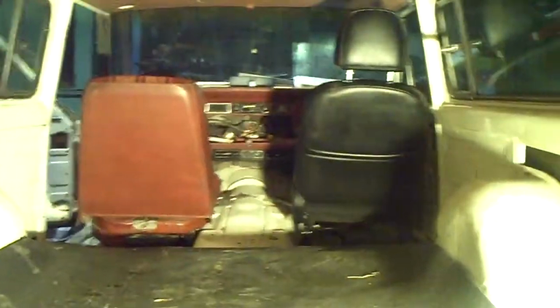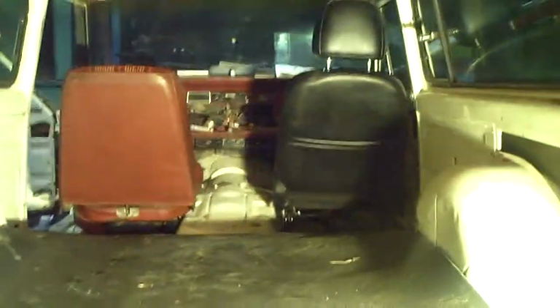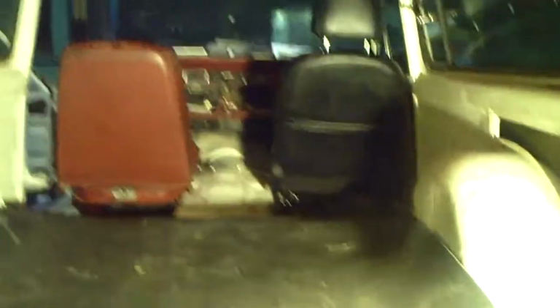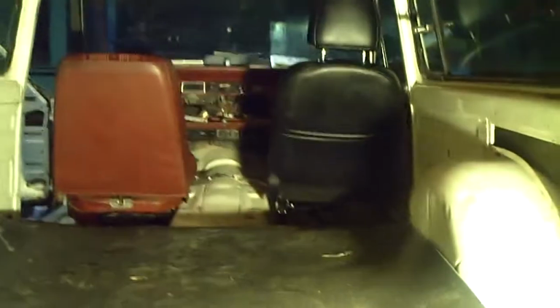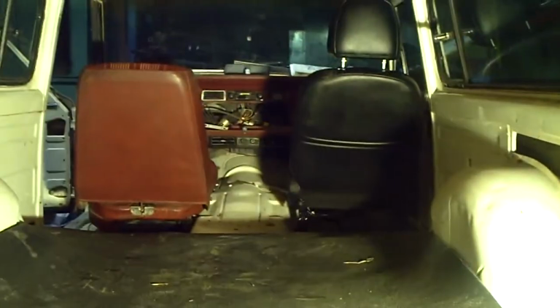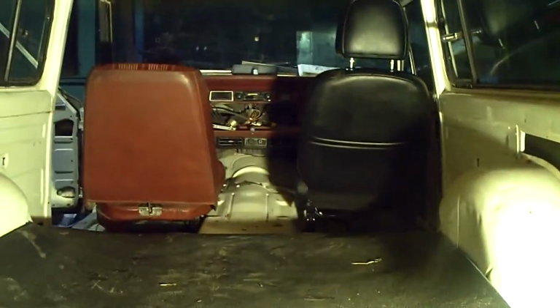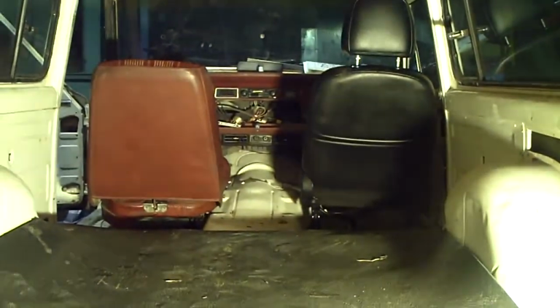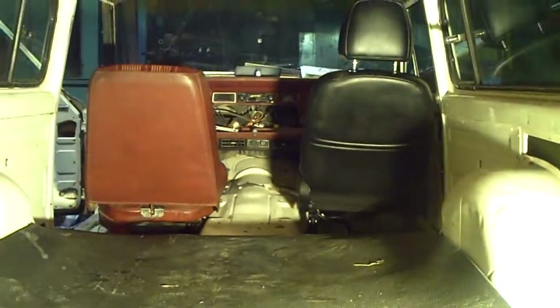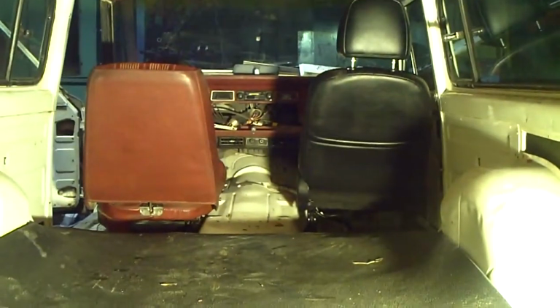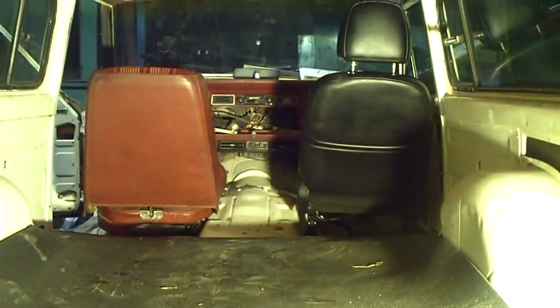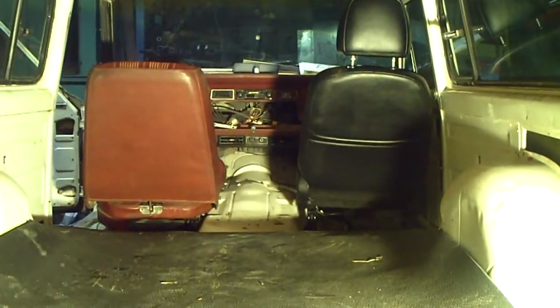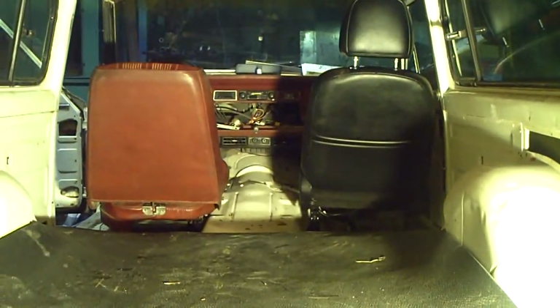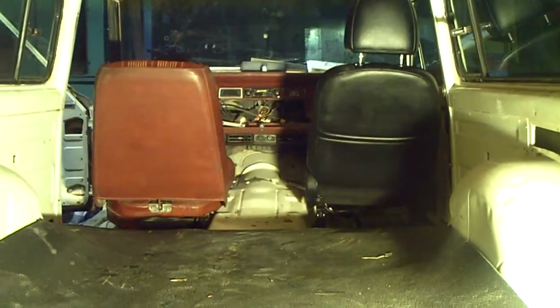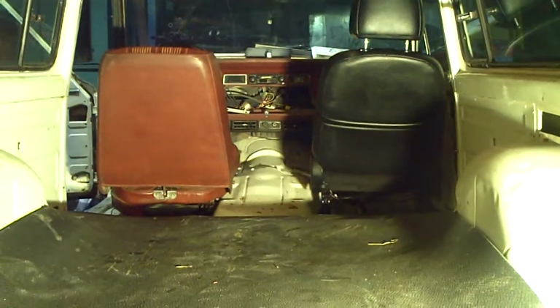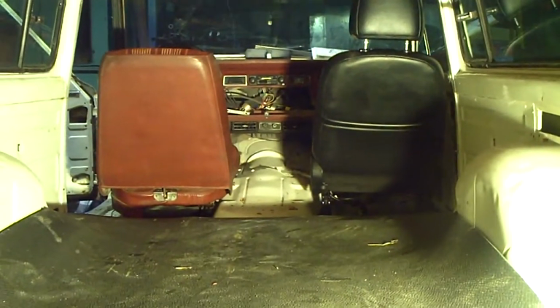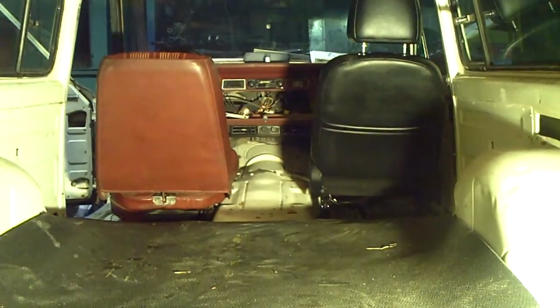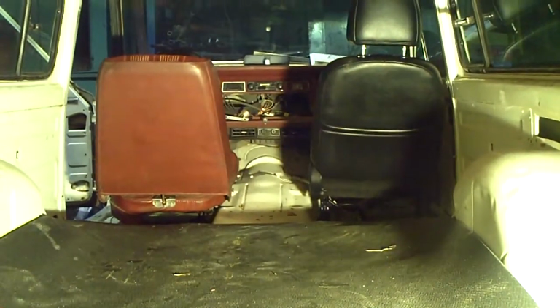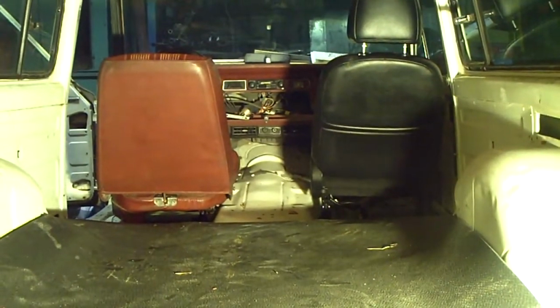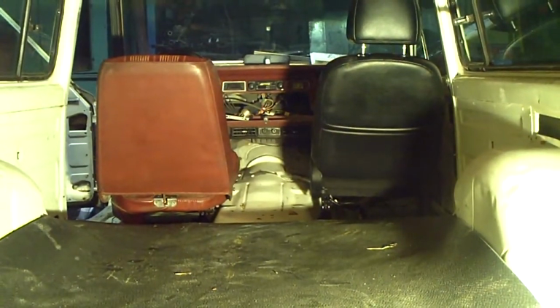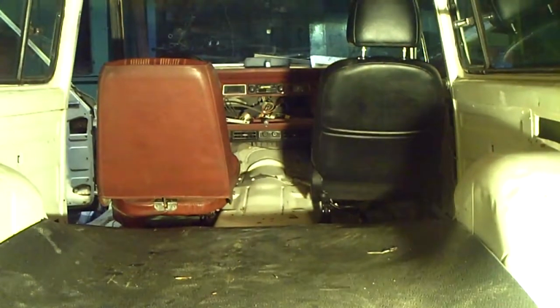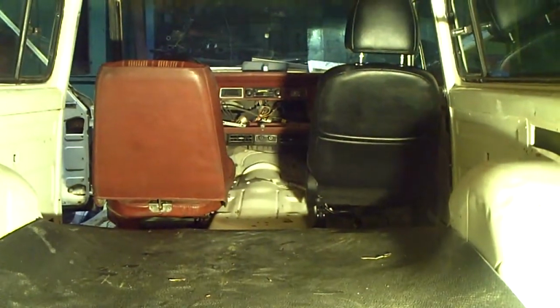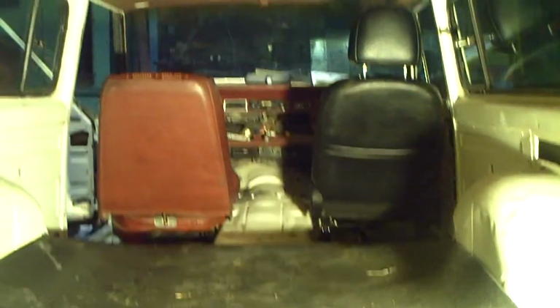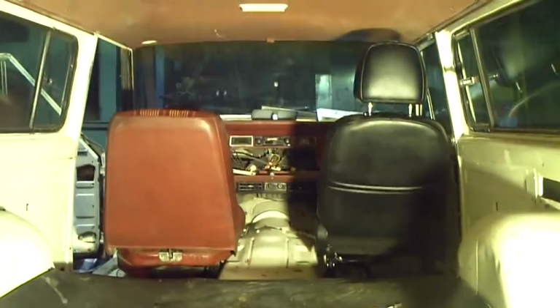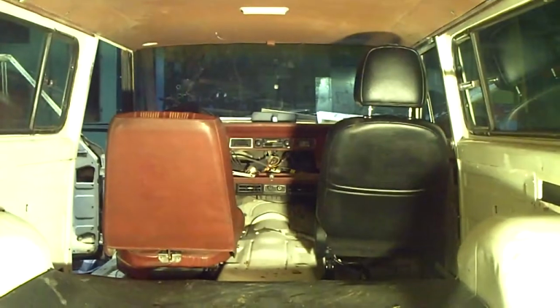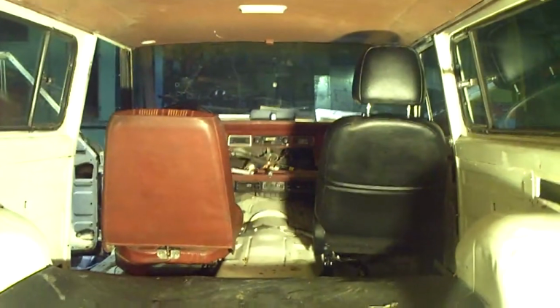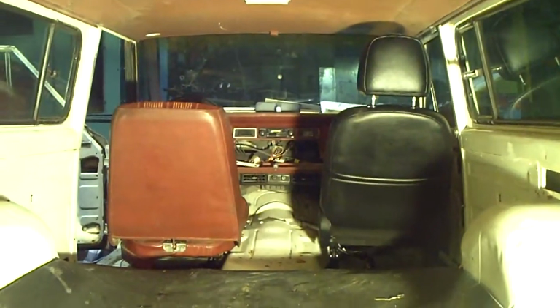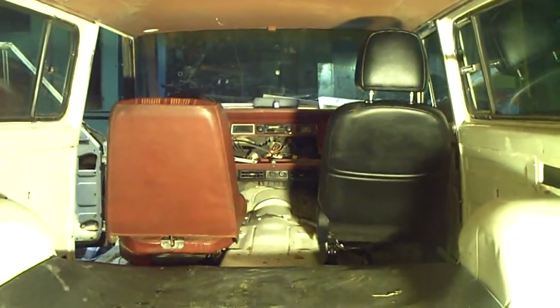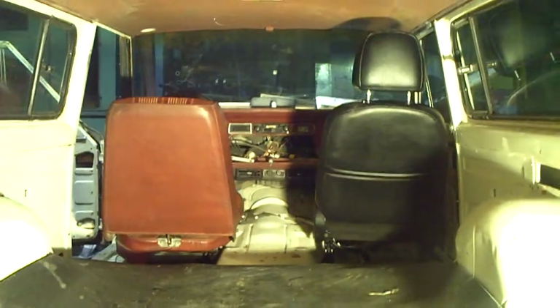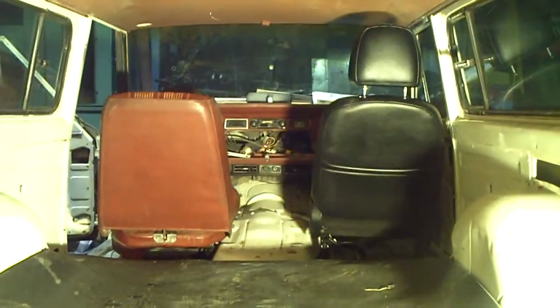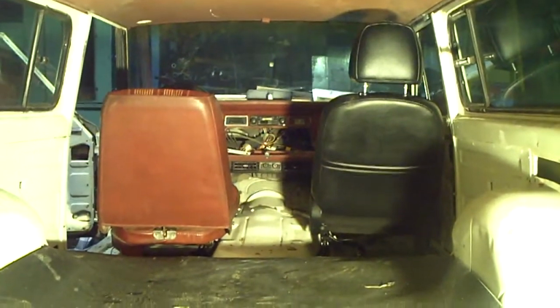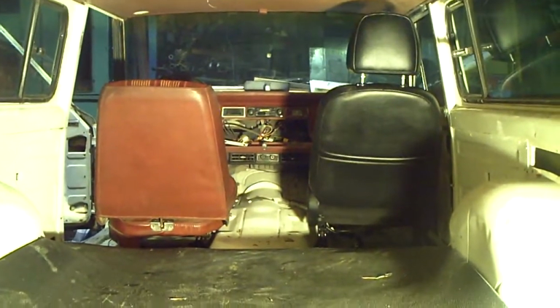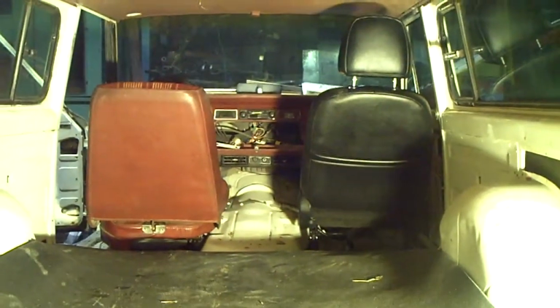In the front I've got the stock Jeep seat which I really didn't like too much. It's really soft — it's like a lazy boy chair that you sort of sink into and you don't really get a lot of firmness out of it.